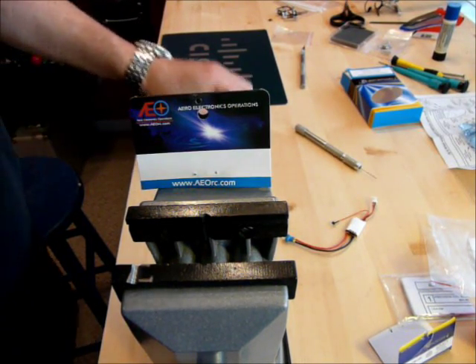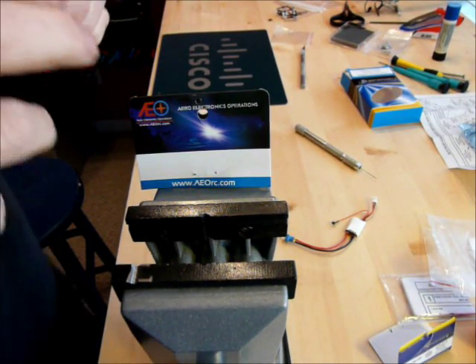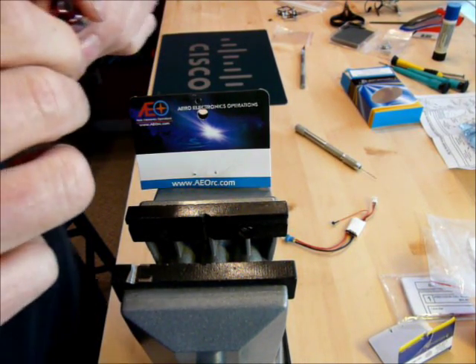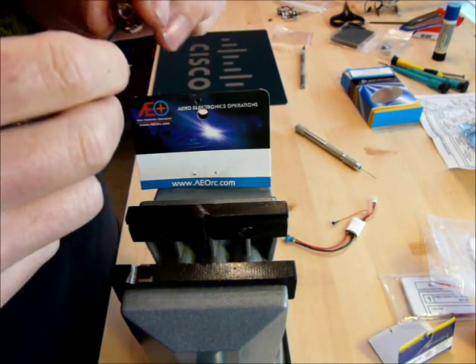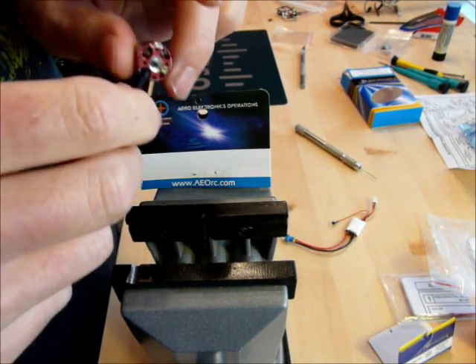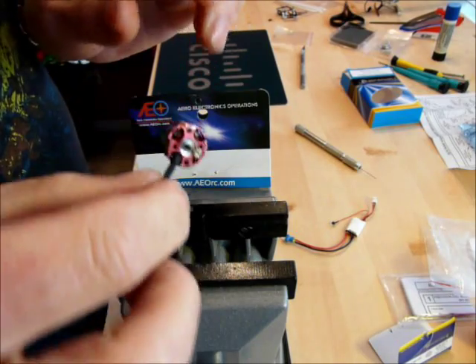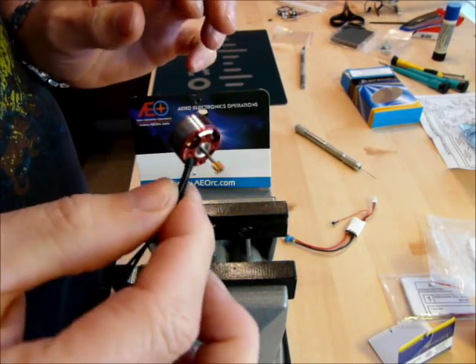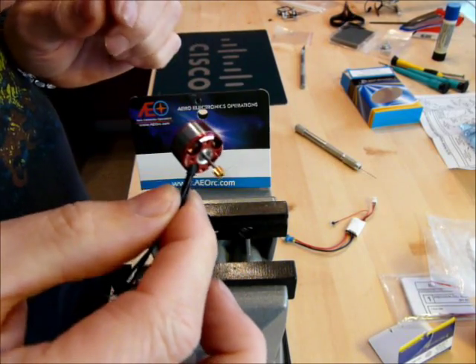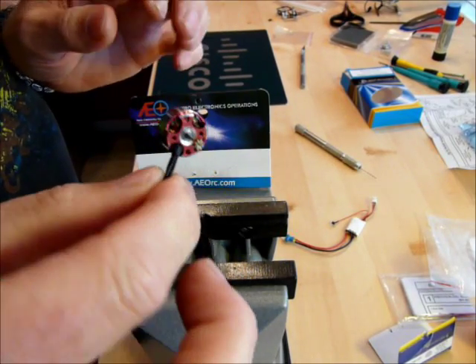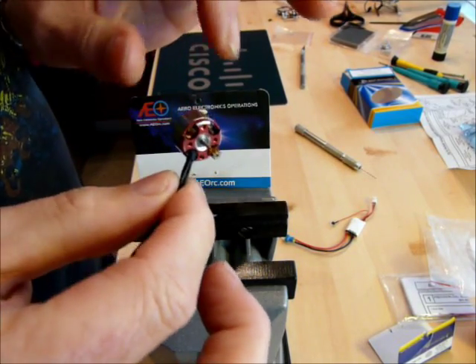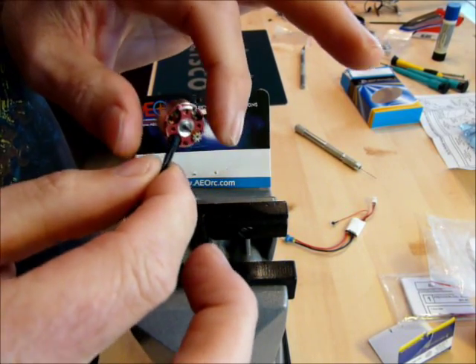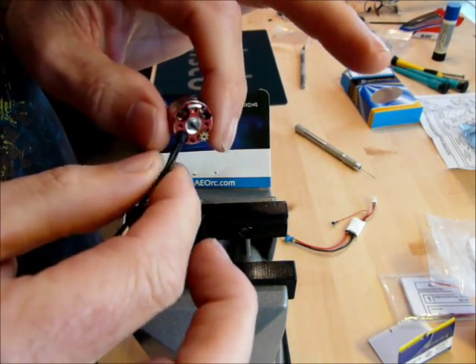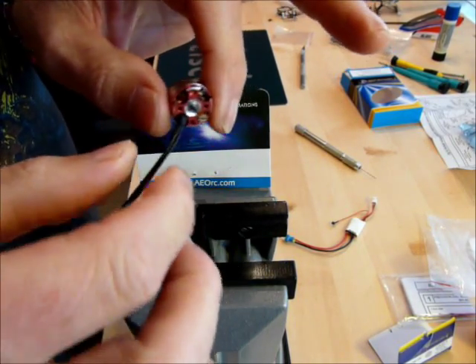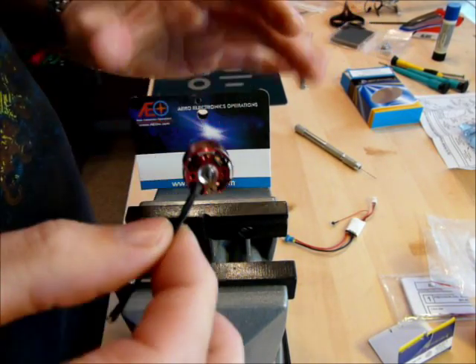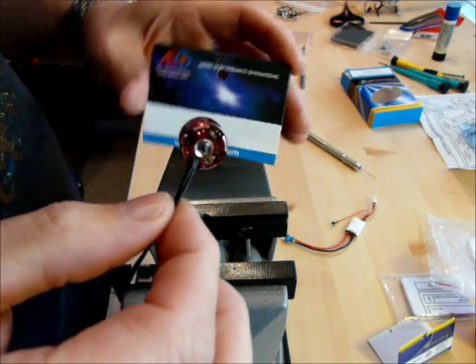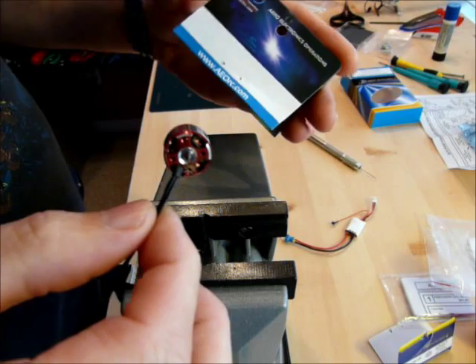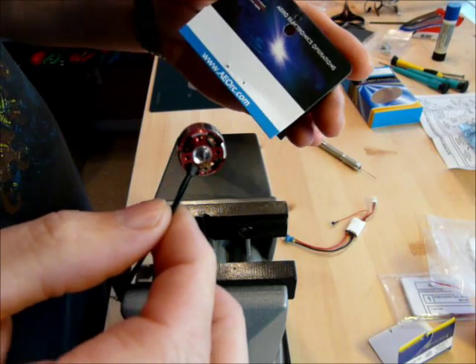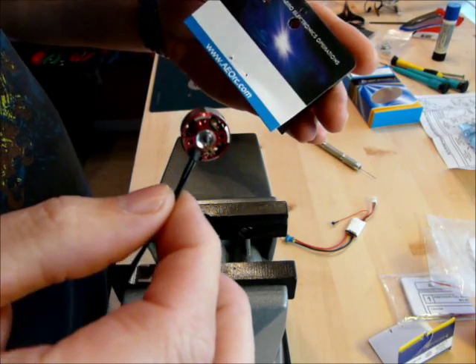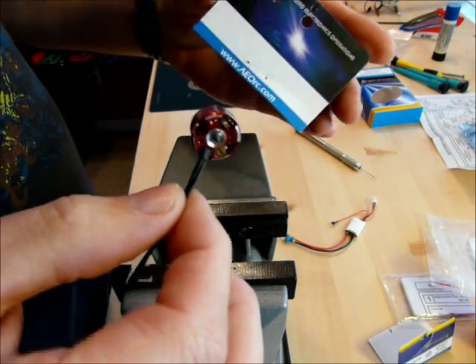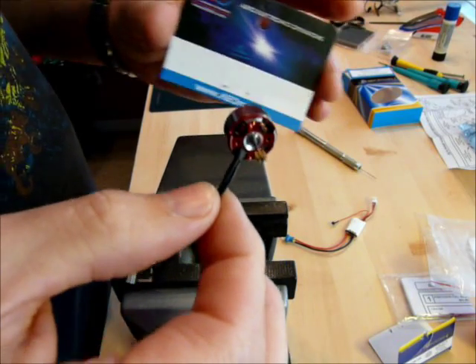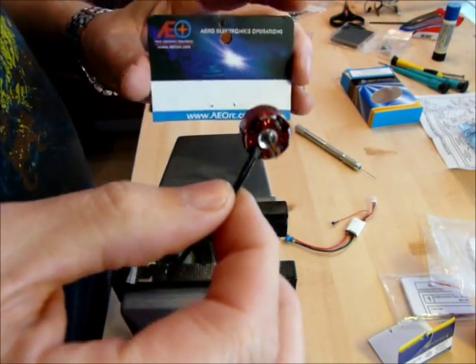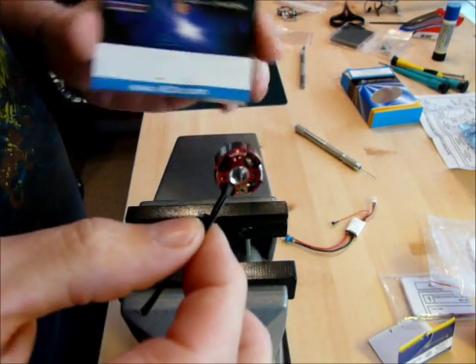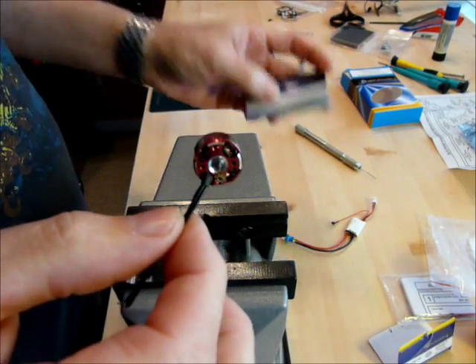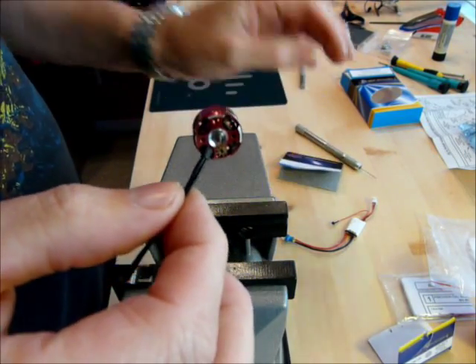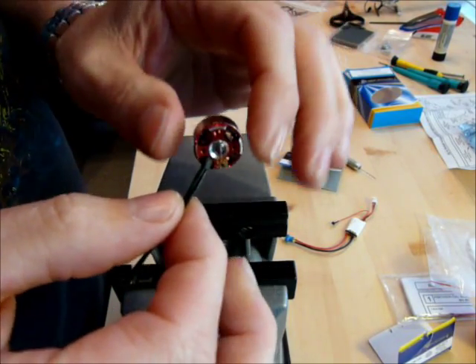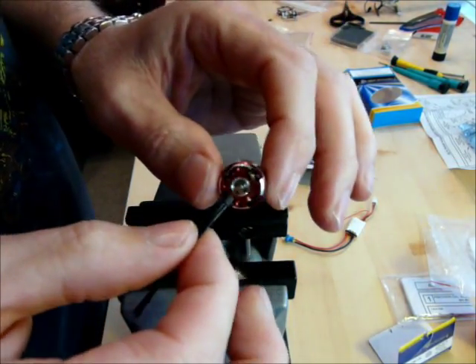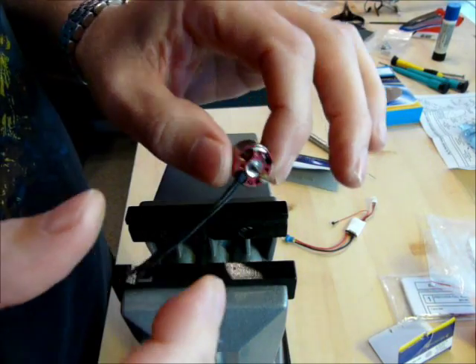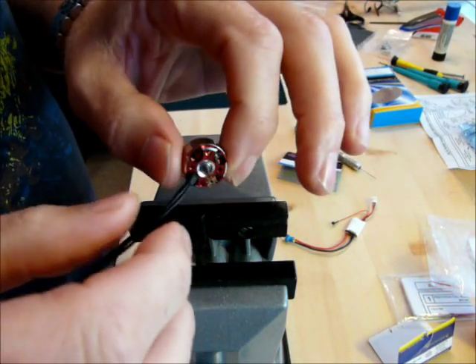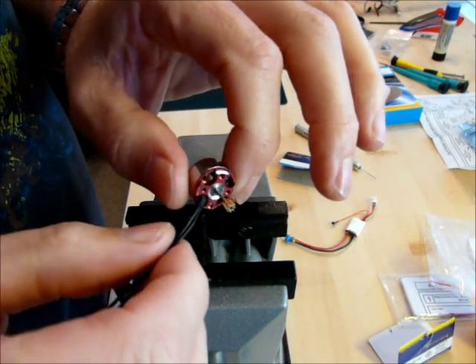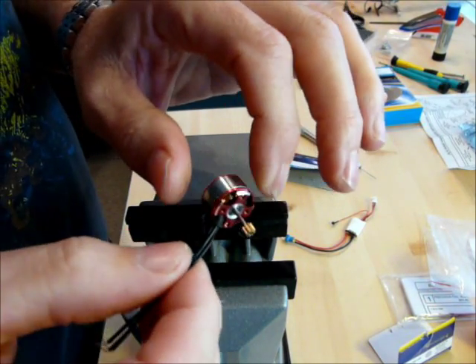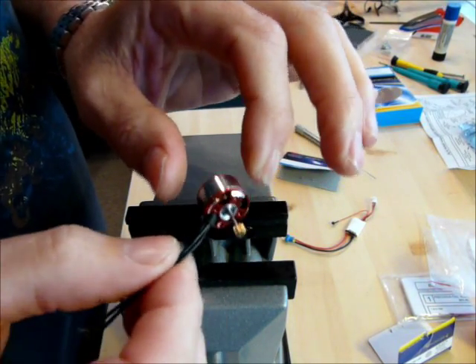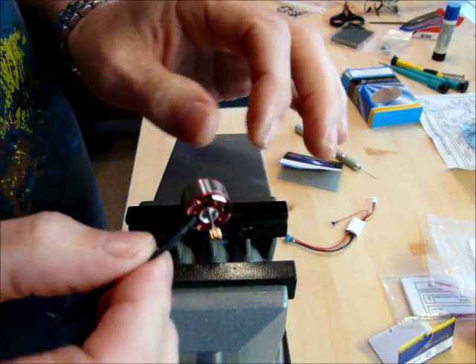Hey guys, I'm going to do a little video here on how to install a pinion on my Aero CO5 brushless motor. I've never done this before, so it's a first time for me as well.